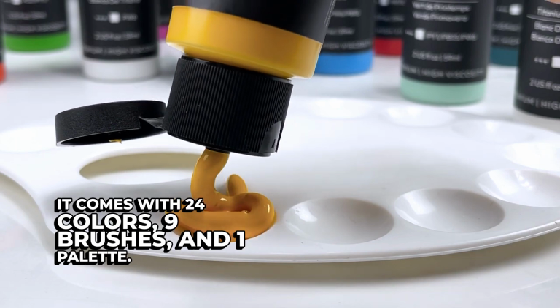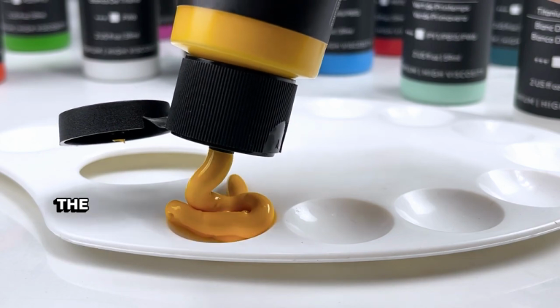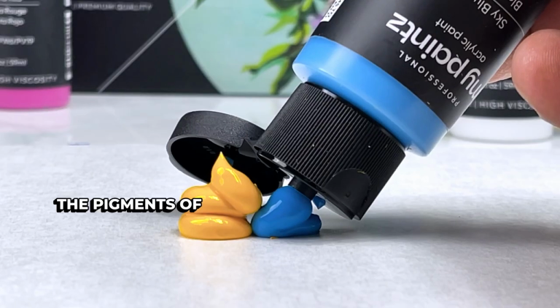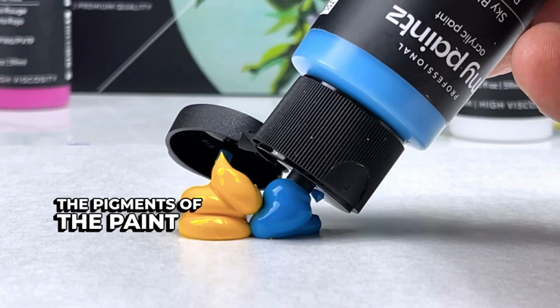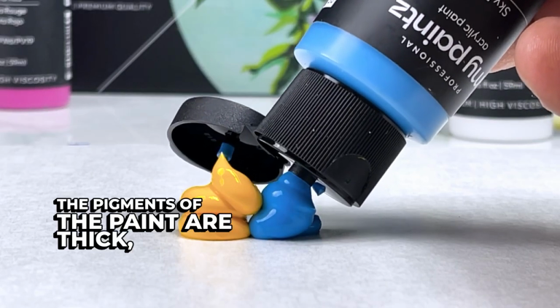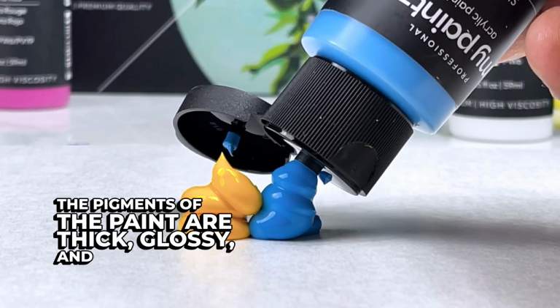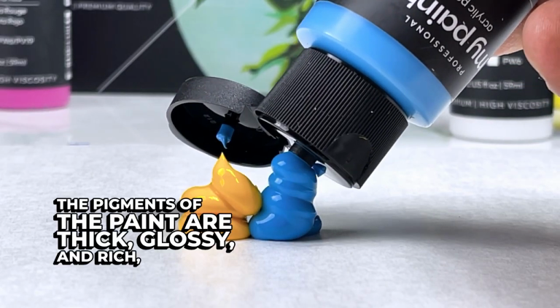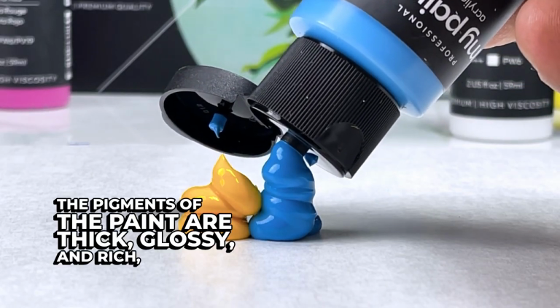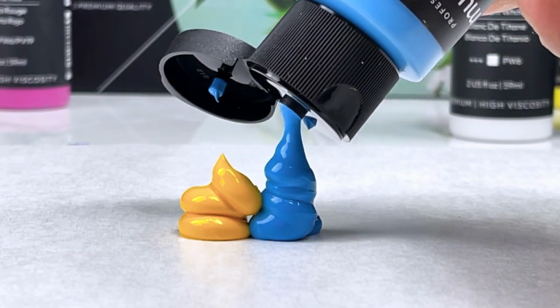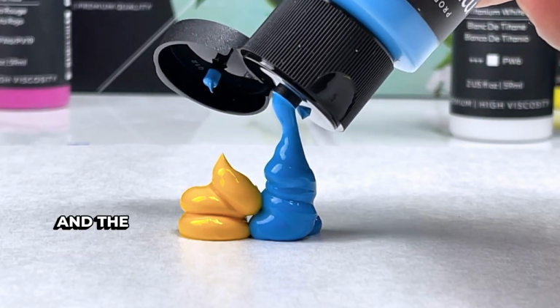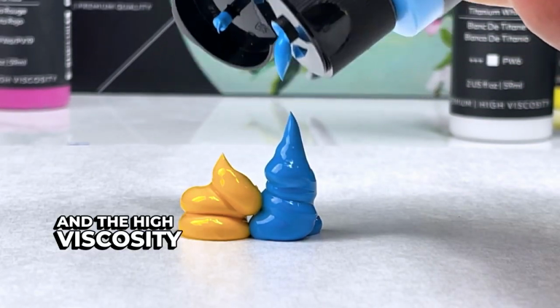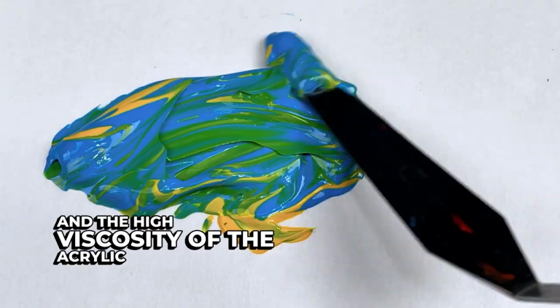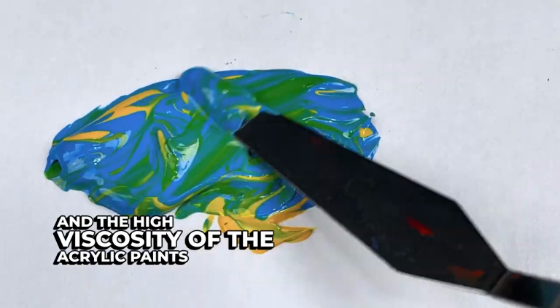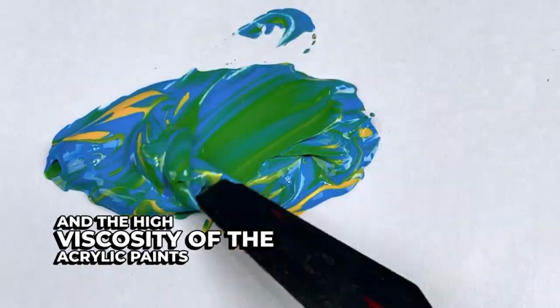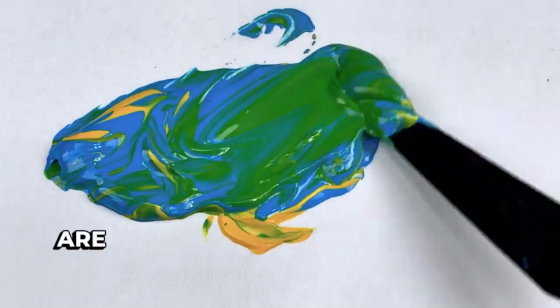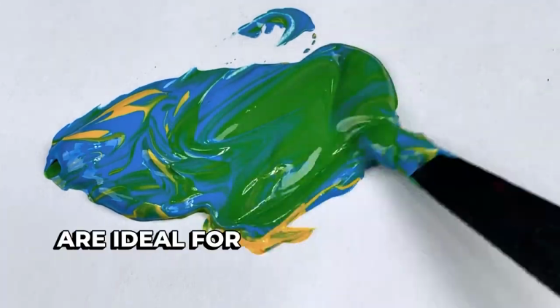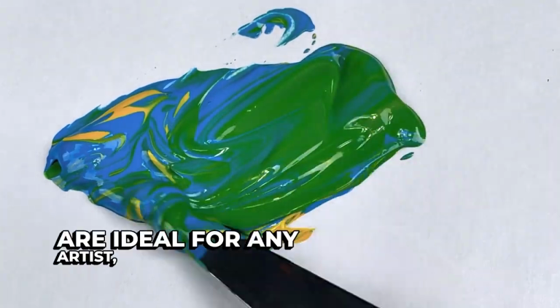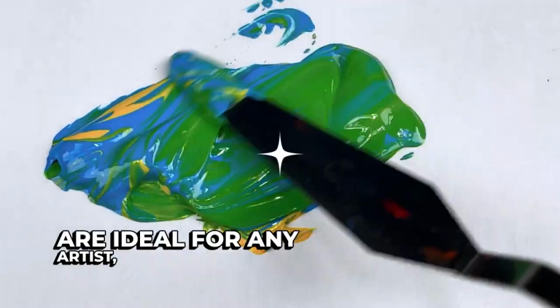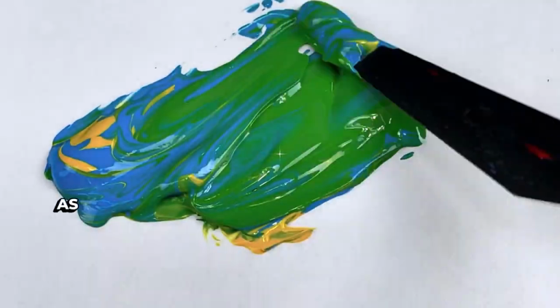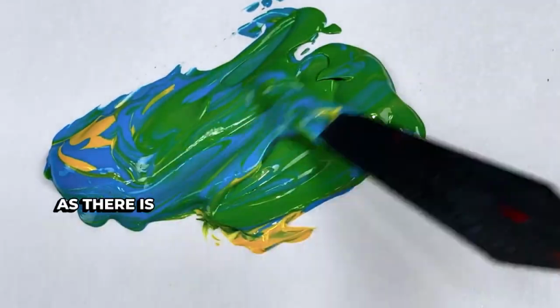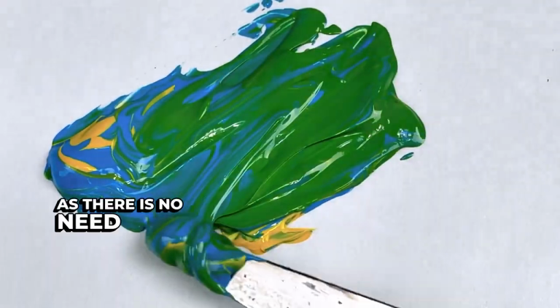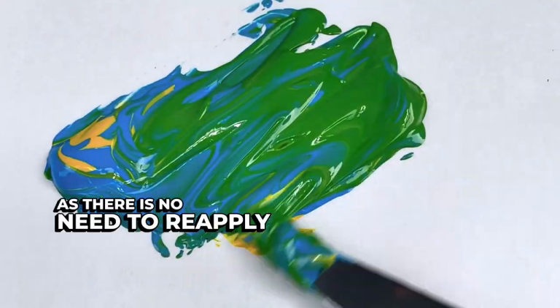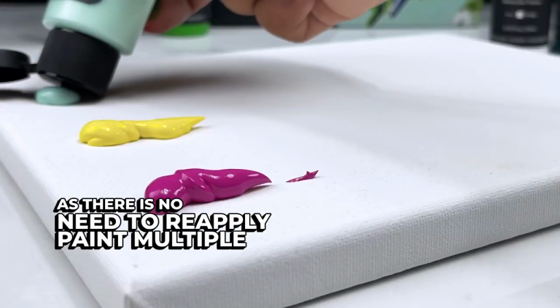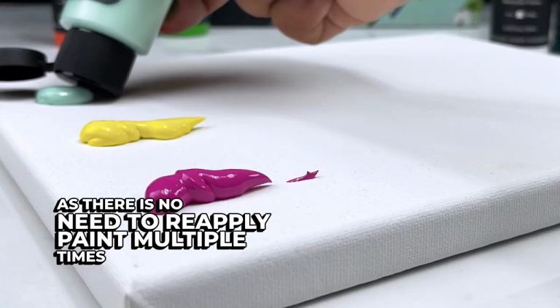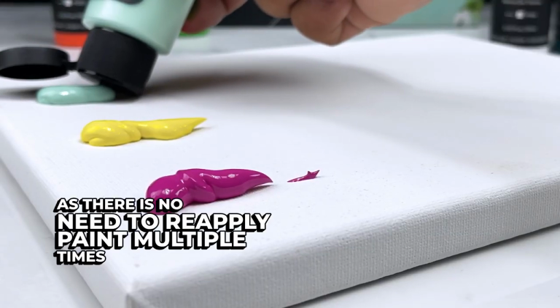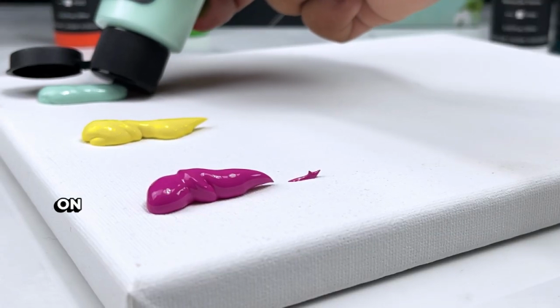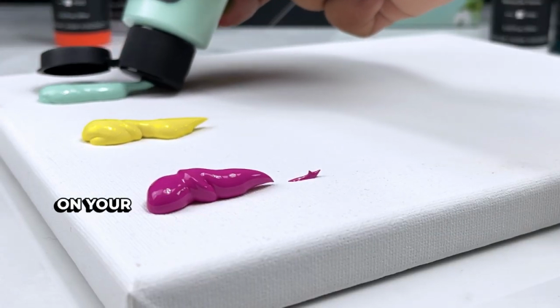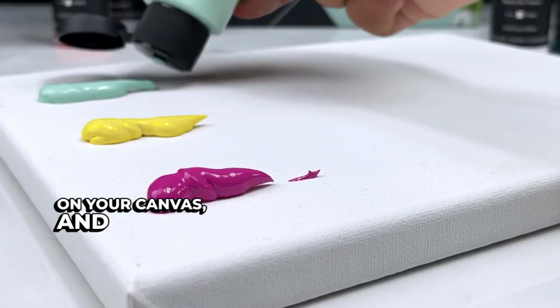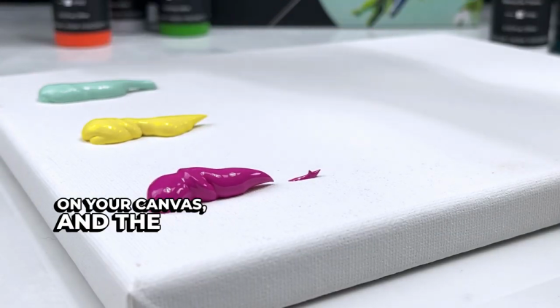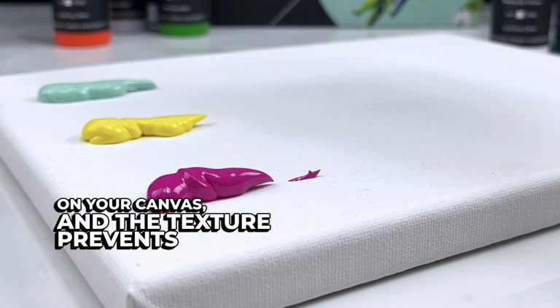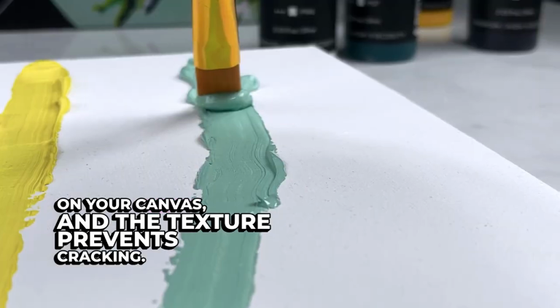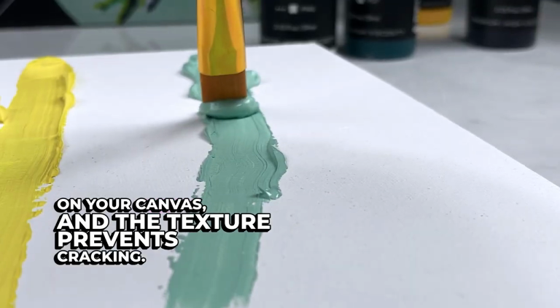The pigments of the paint are thick, glossy, and rich, and the high viscosity of the acrylic paints are ideal for any artist as there is no need to reapply paint multiple times on your canvas, and the texture prevents cracking.